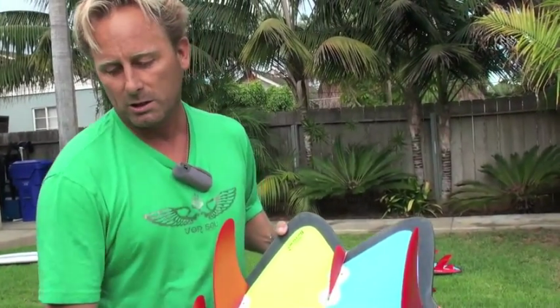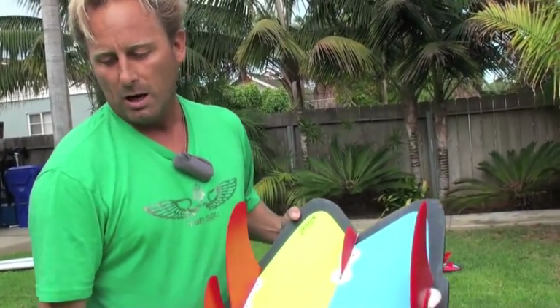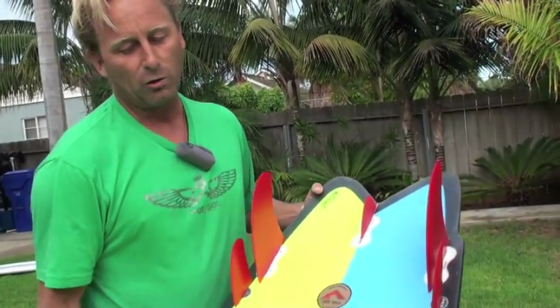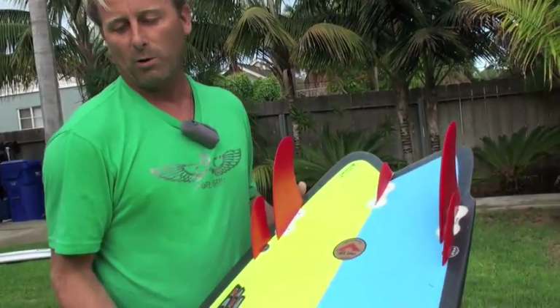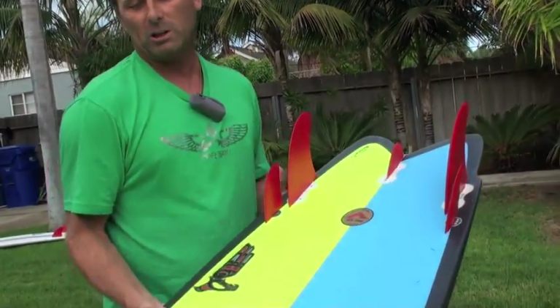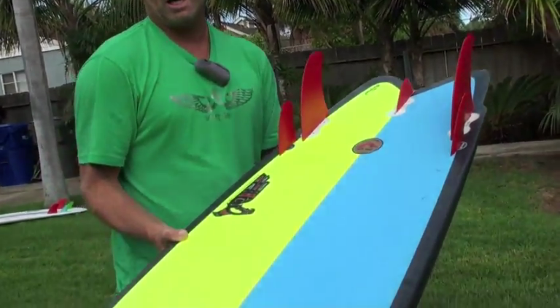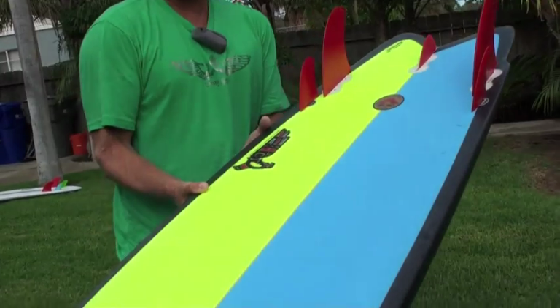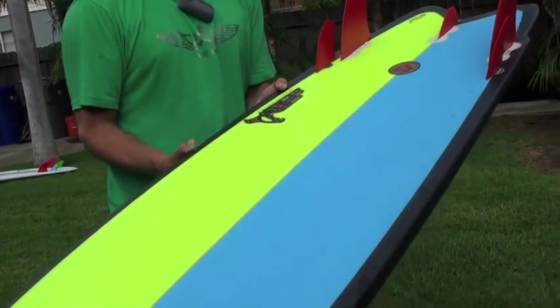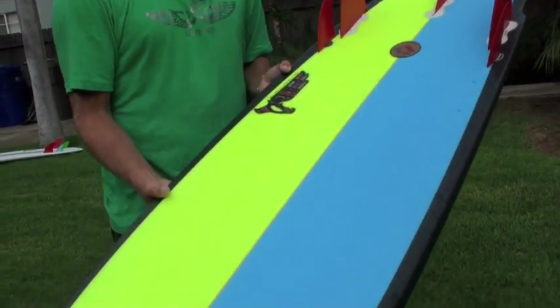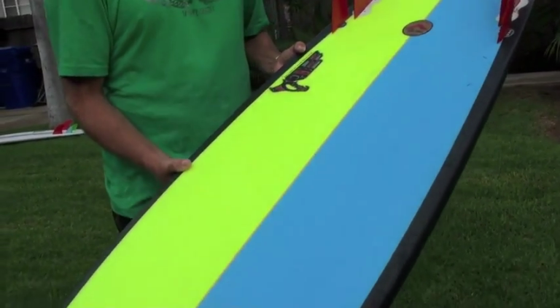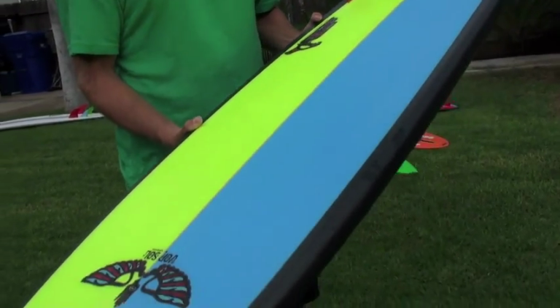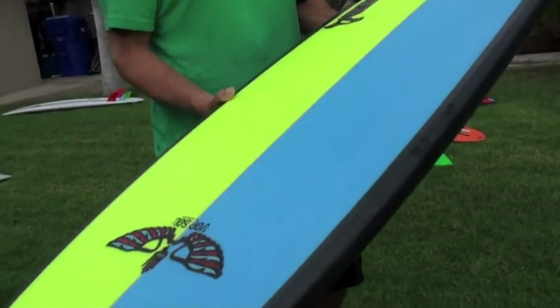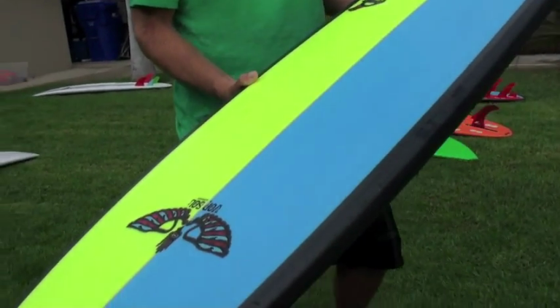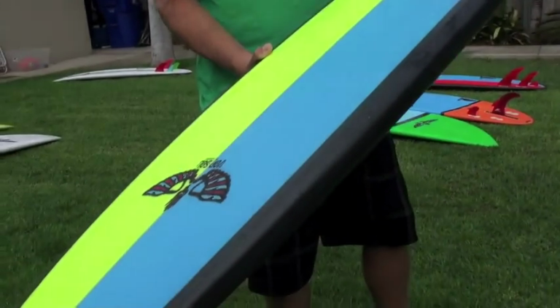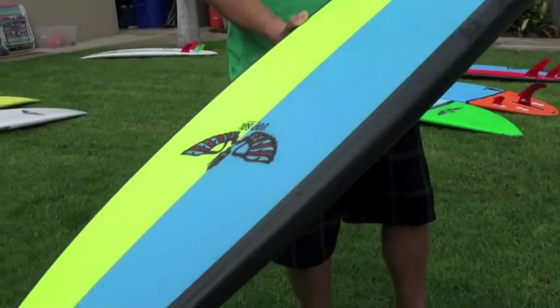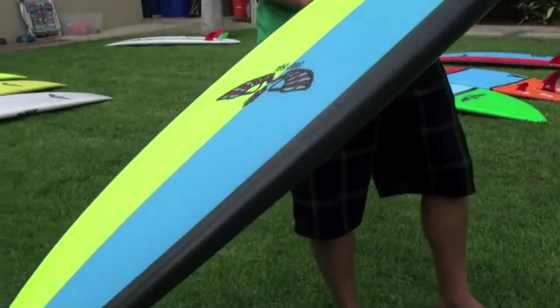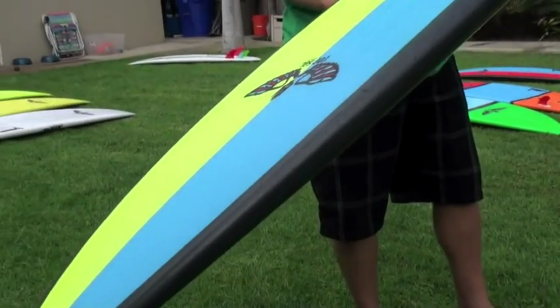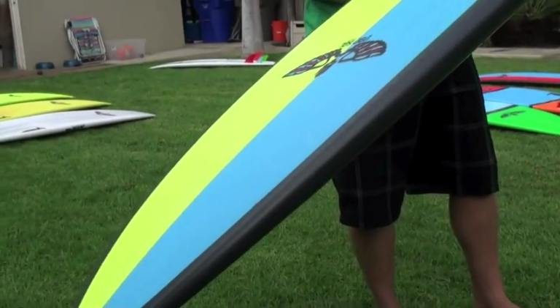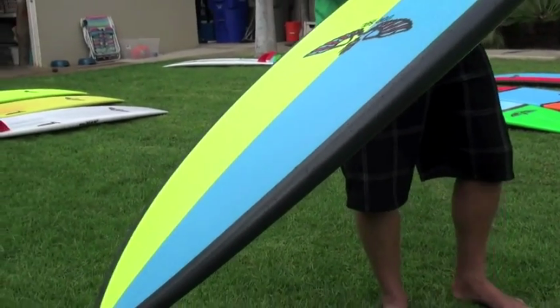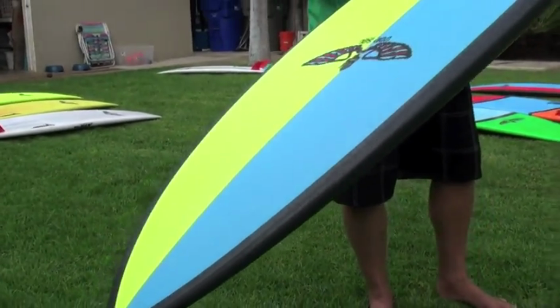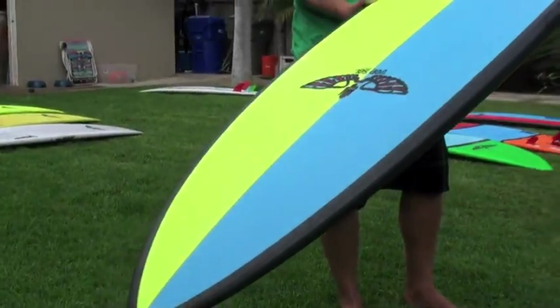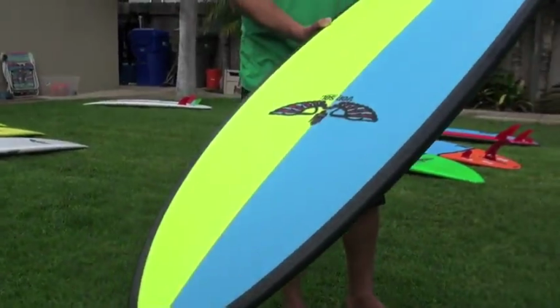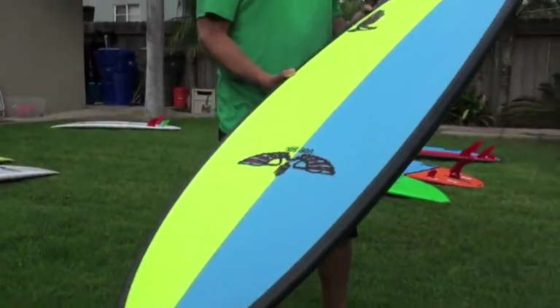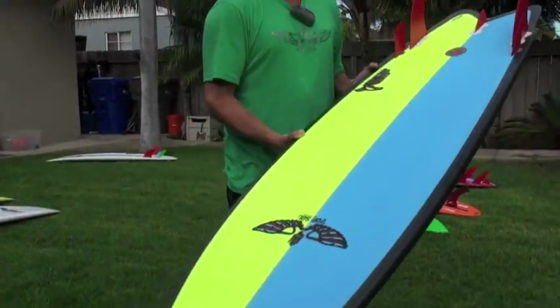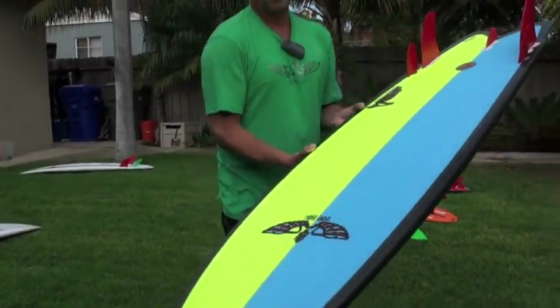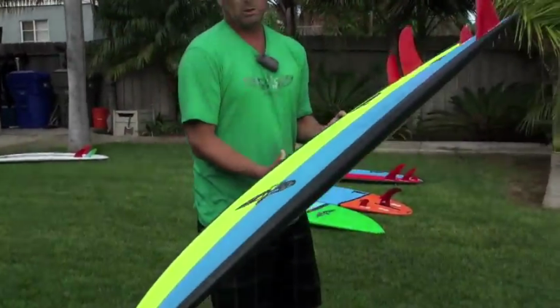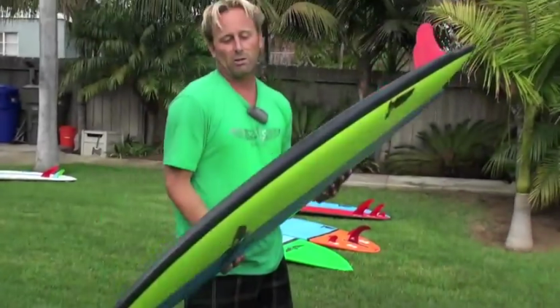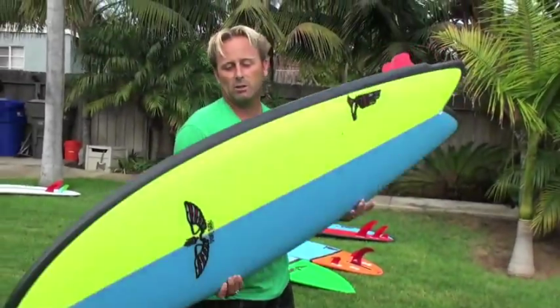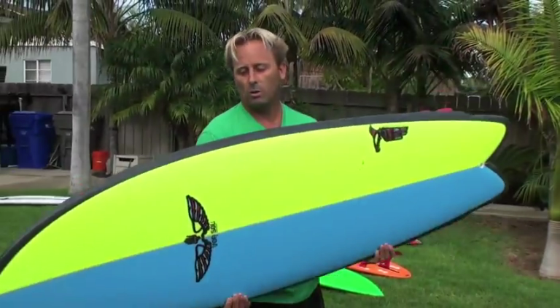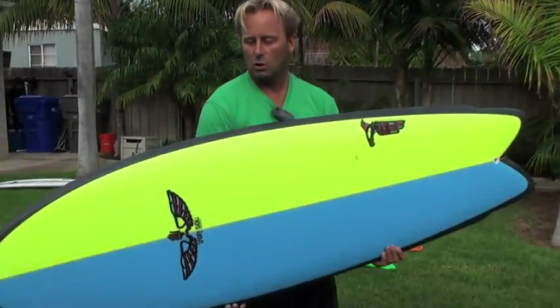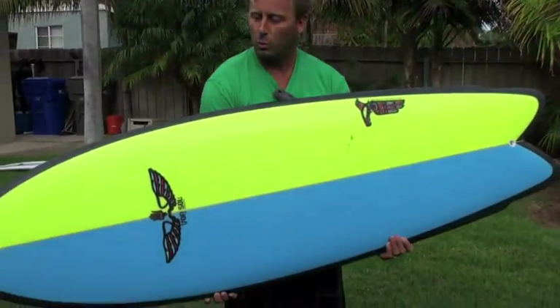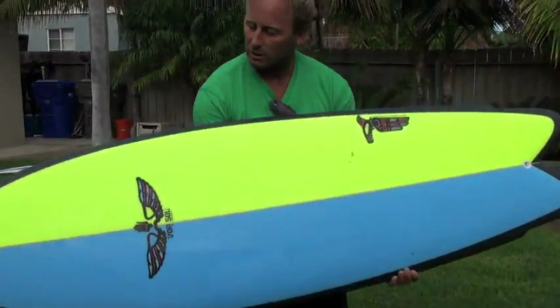This incredible fish design is super exciting to ride. If you want a board that goes fast in little waves, this is one of those boards. It's the VonSol Twinser.